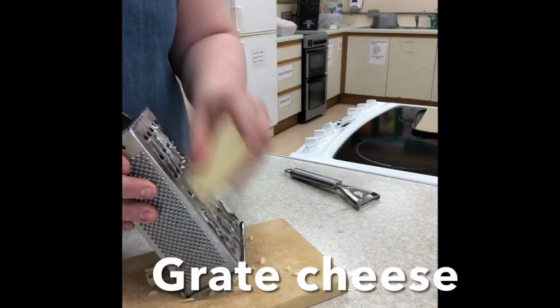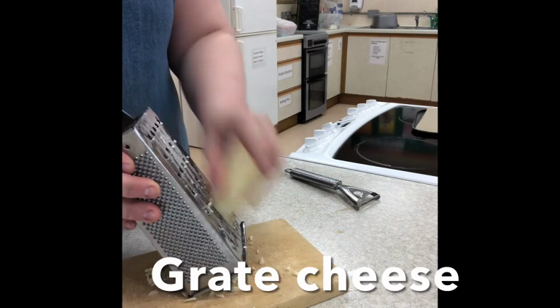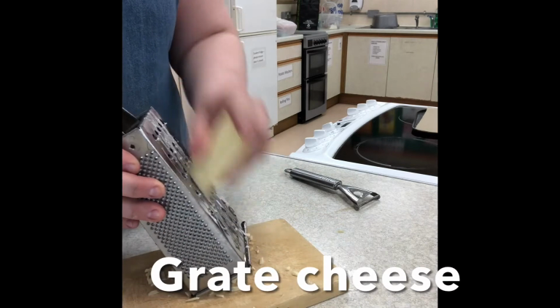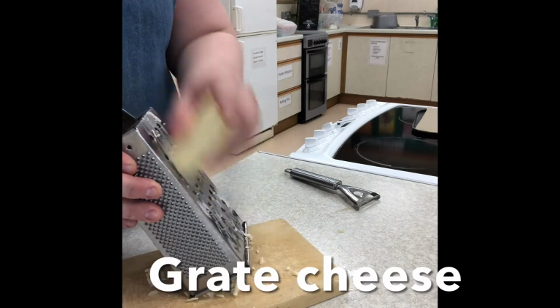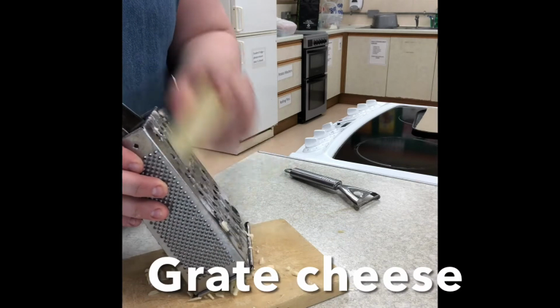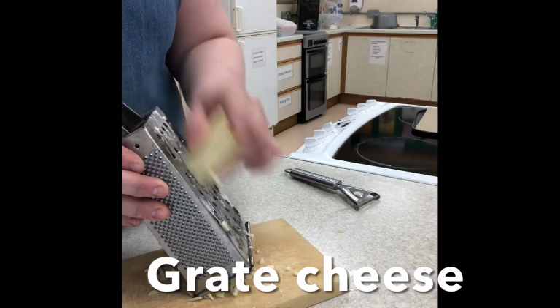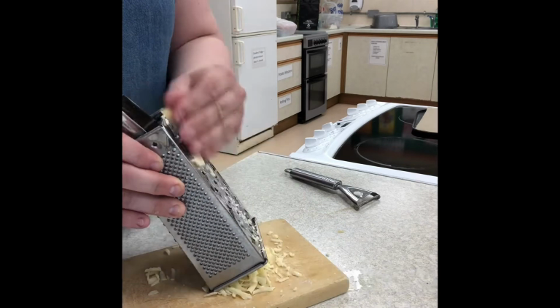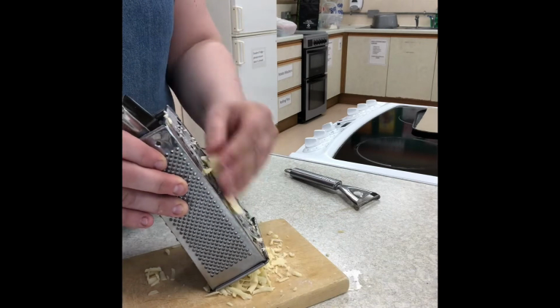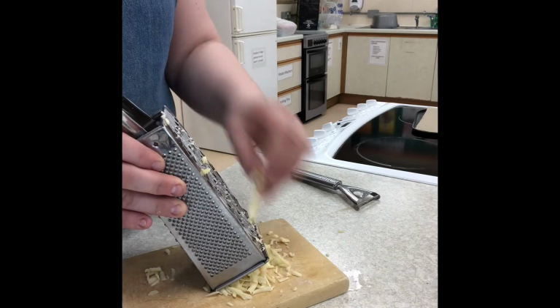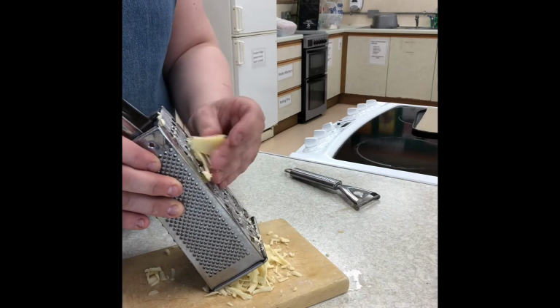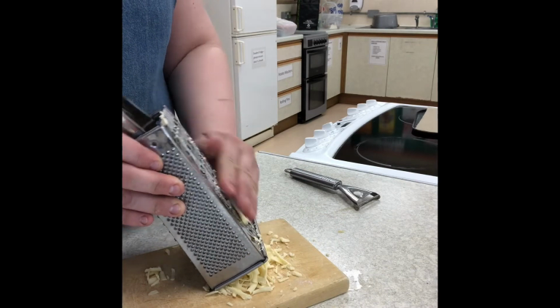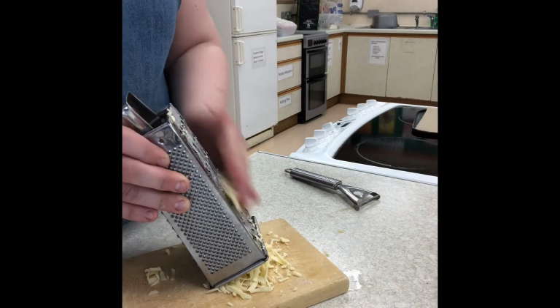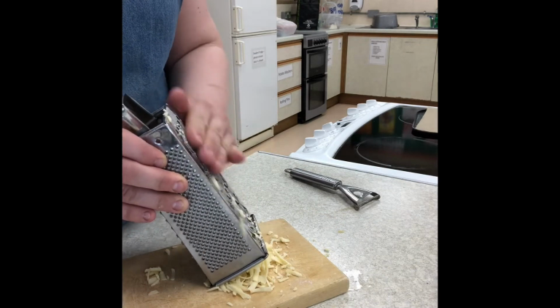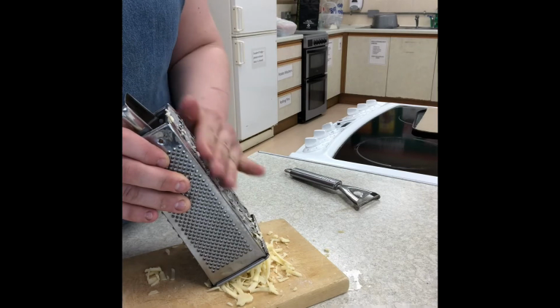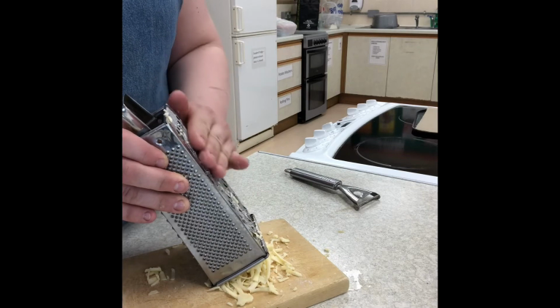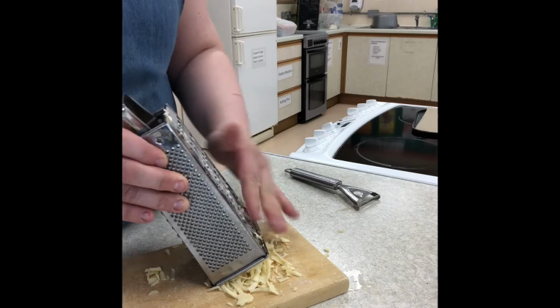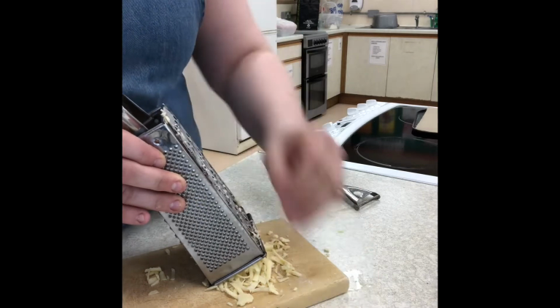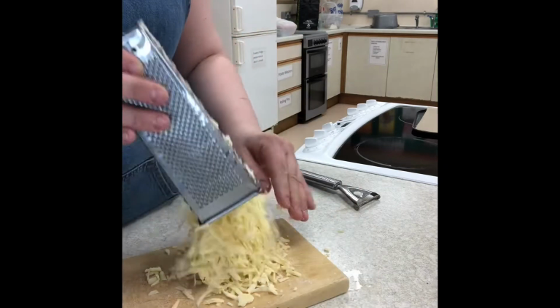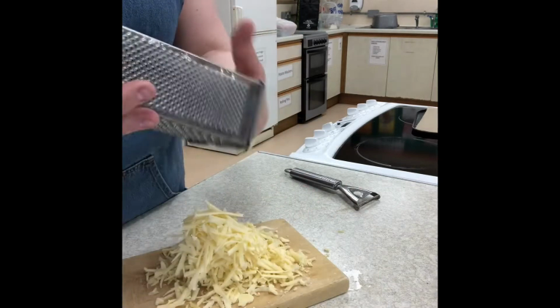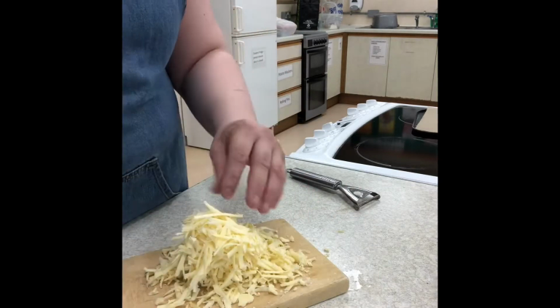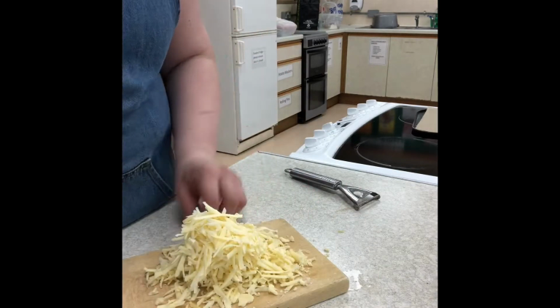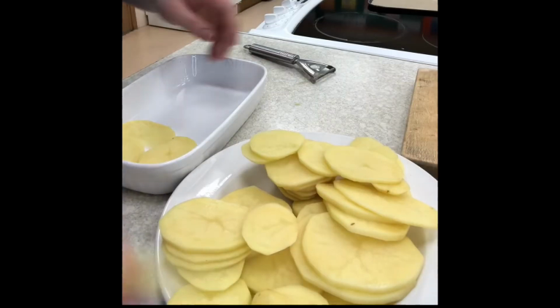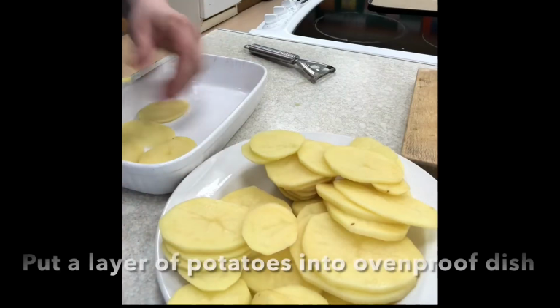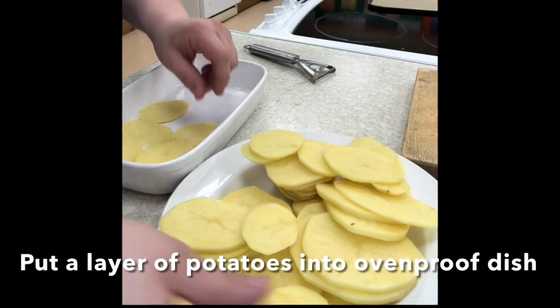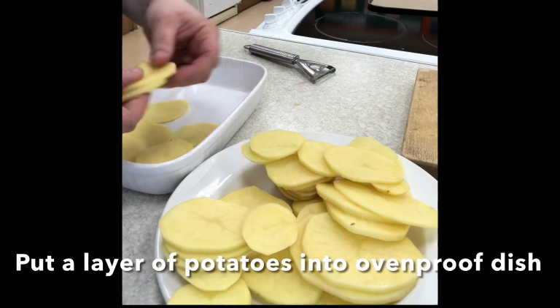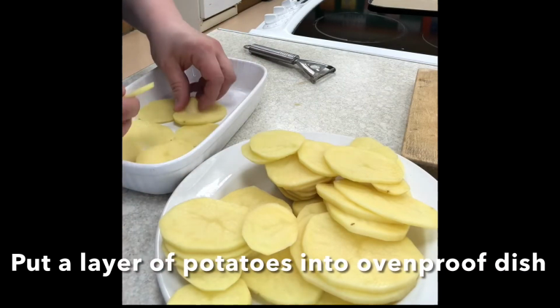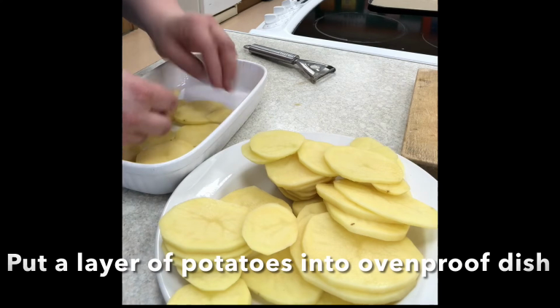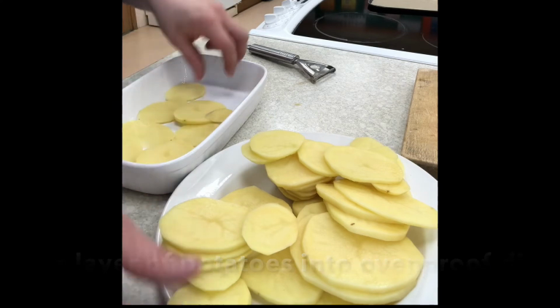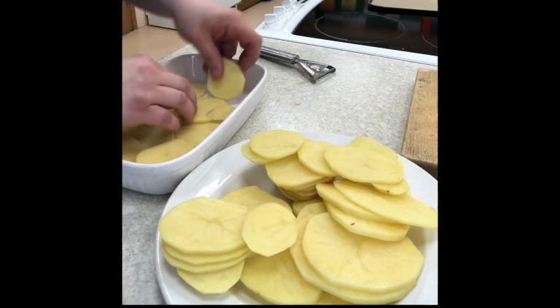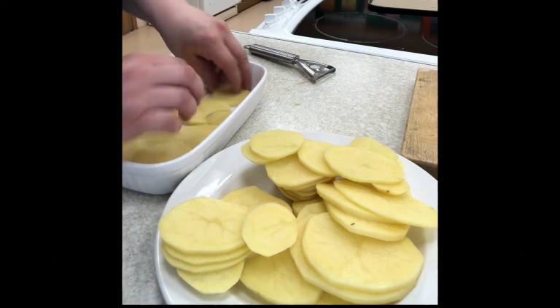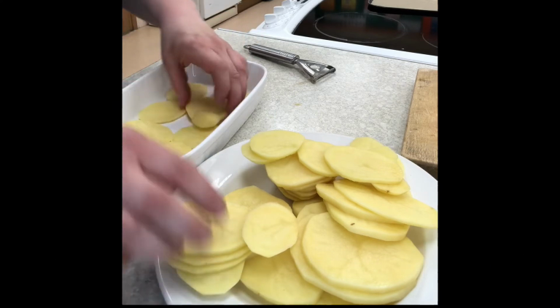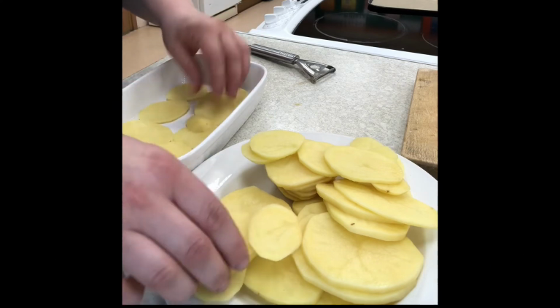Then grate the cheese. As well as the potatoes, tomatoes, and cheese, you can also add sprinklings of black pepper in between each of the three layers.